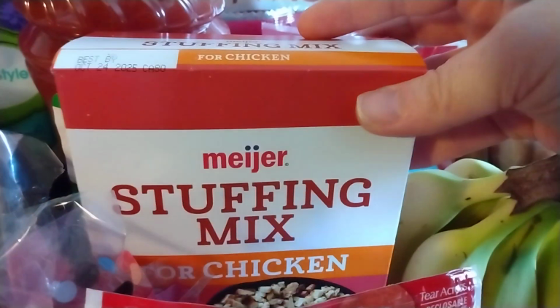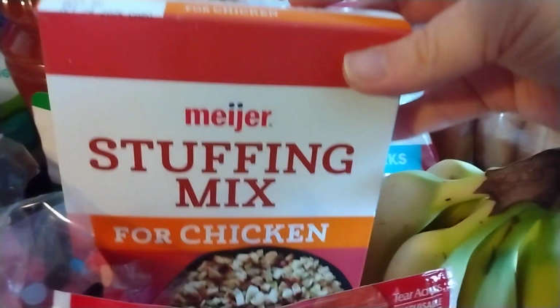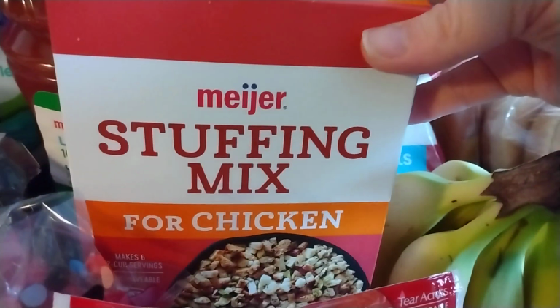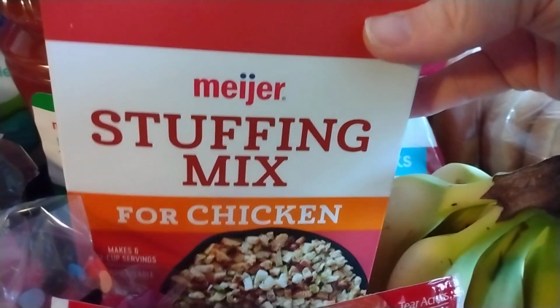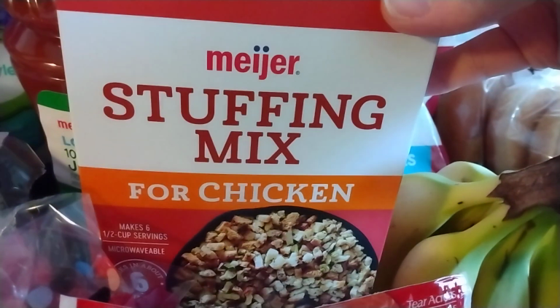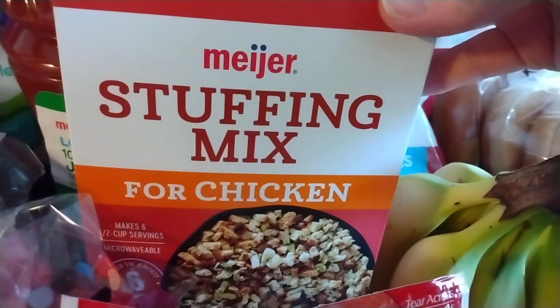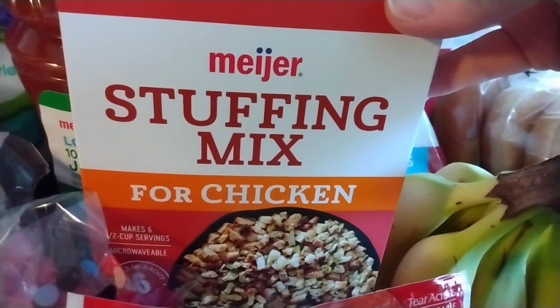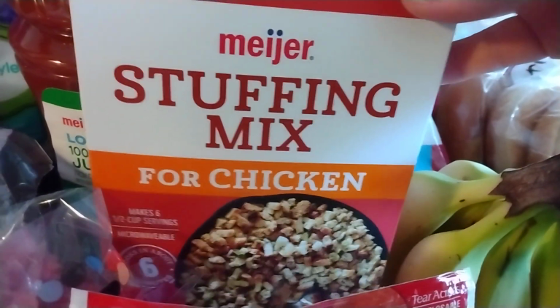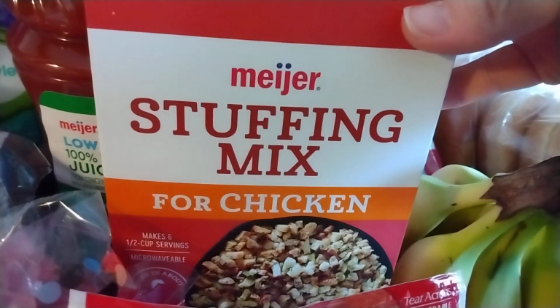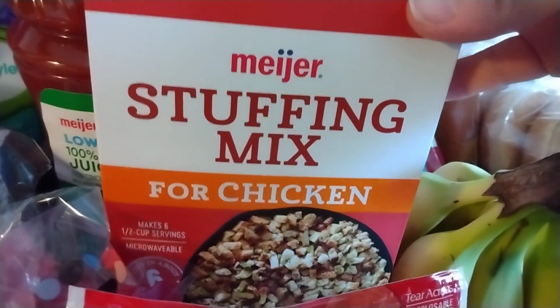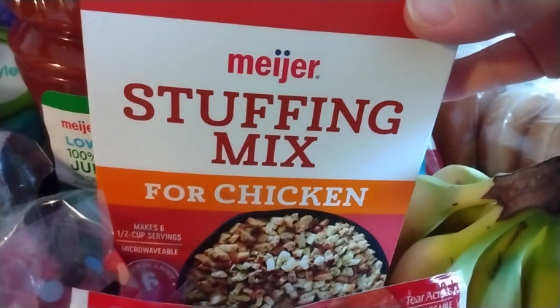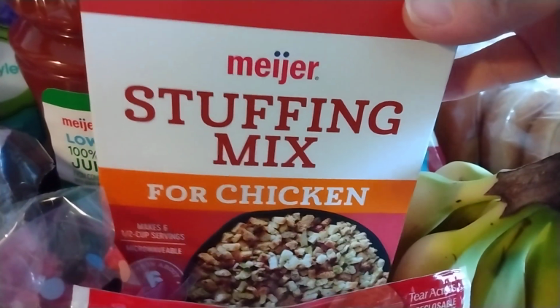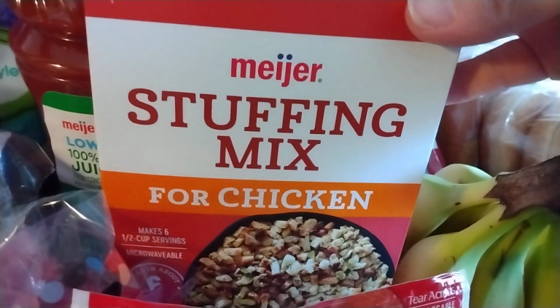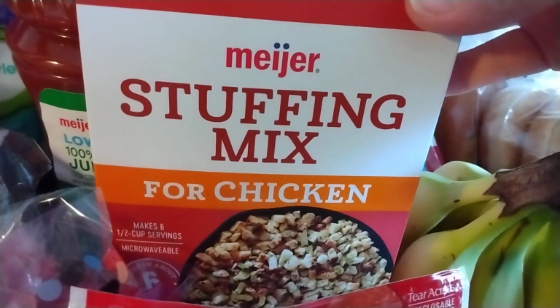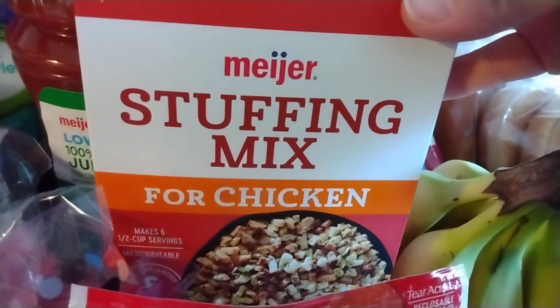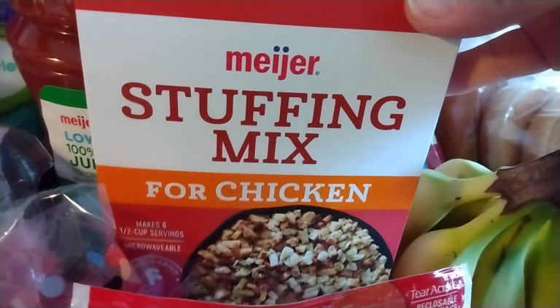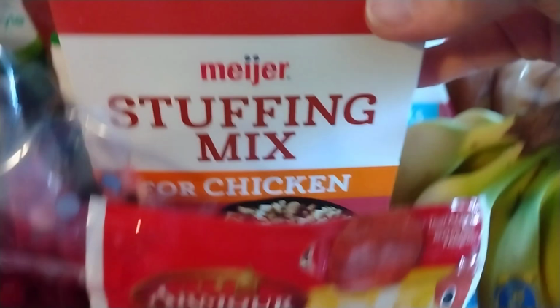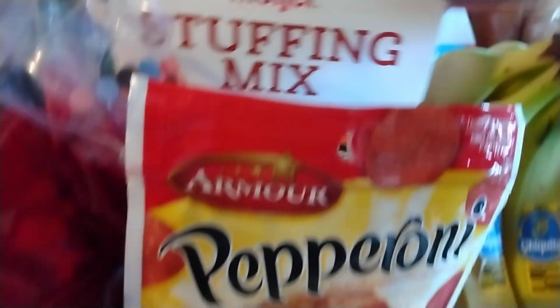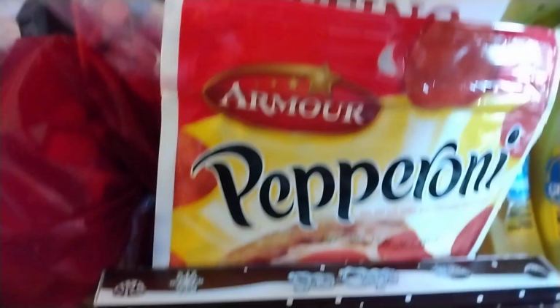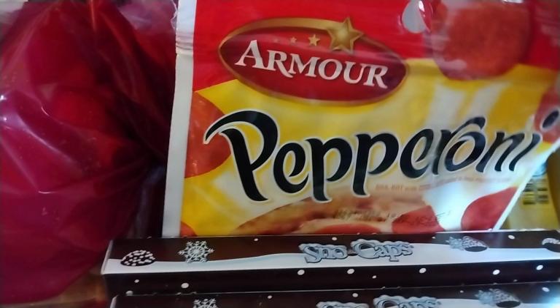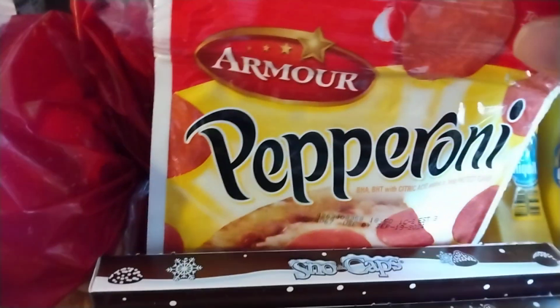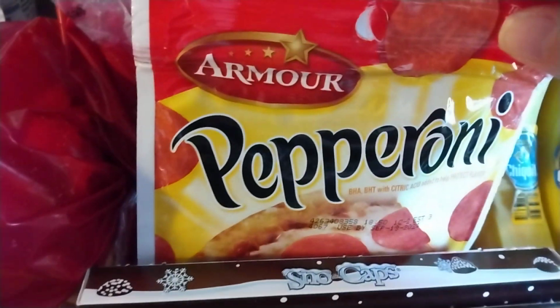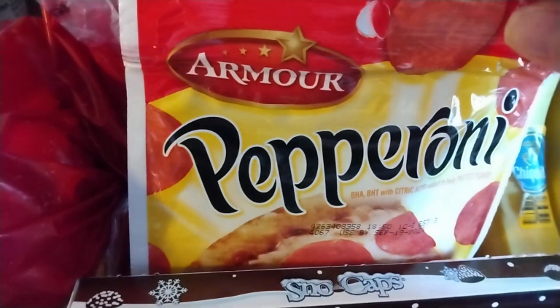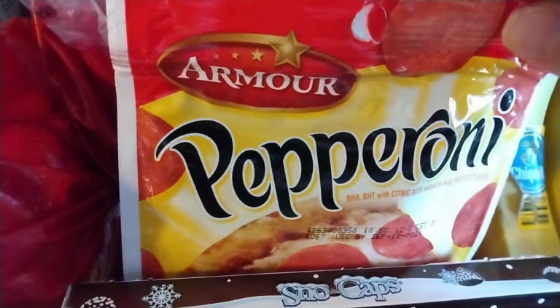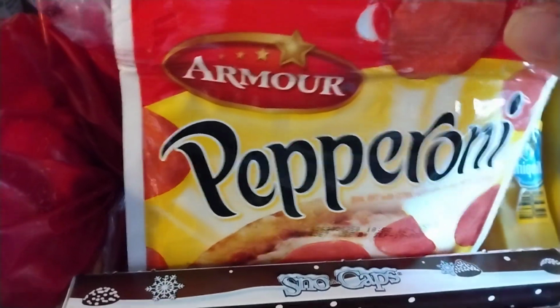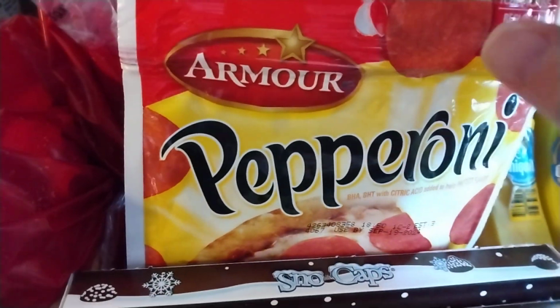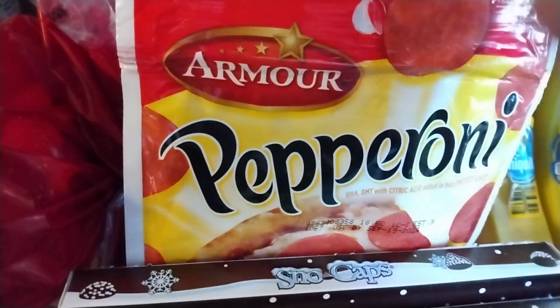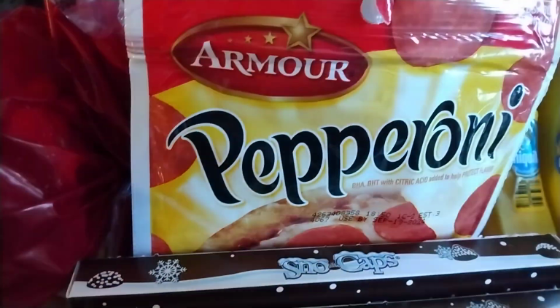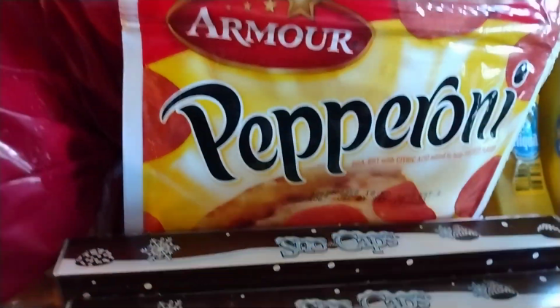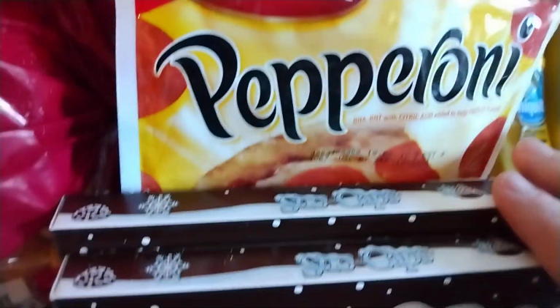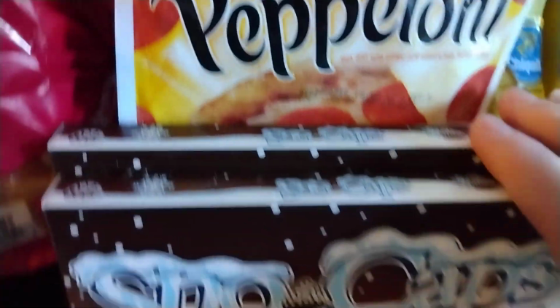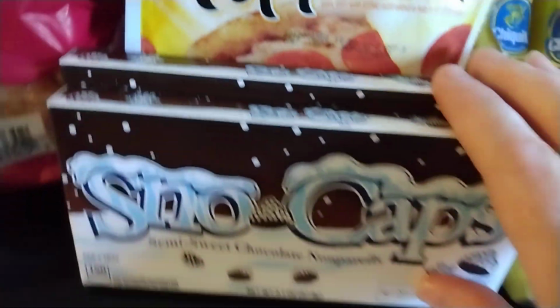And then I have some stuffing mix. This was $1.05, but I had a paper coupon for $0.40 off of that. And I got some pepperoni for the pizza I'm making — that was on sale for $2.09.